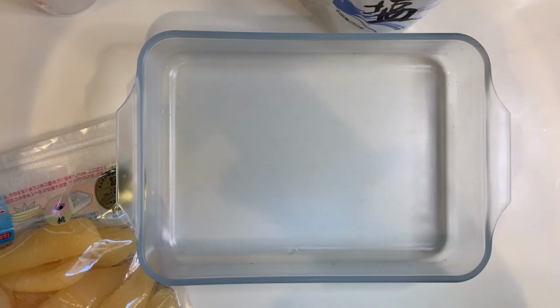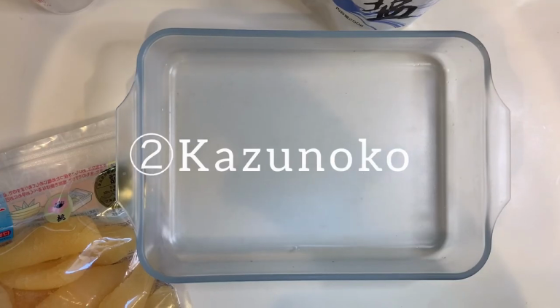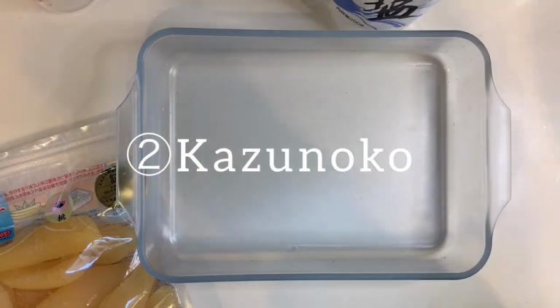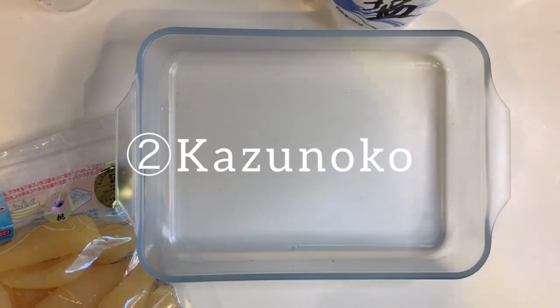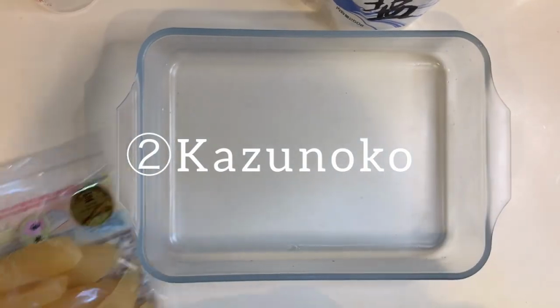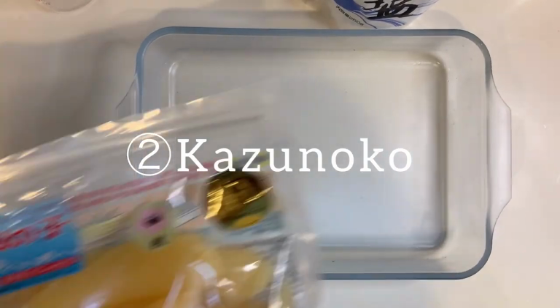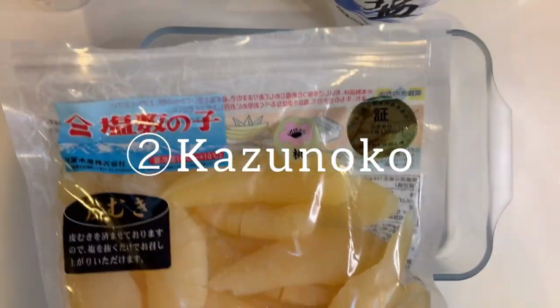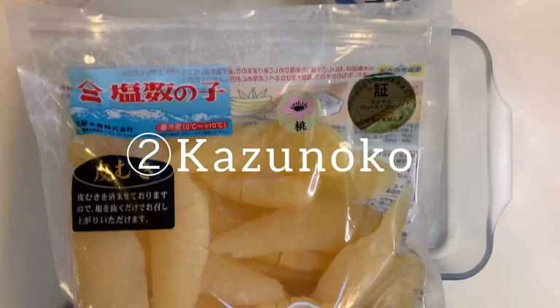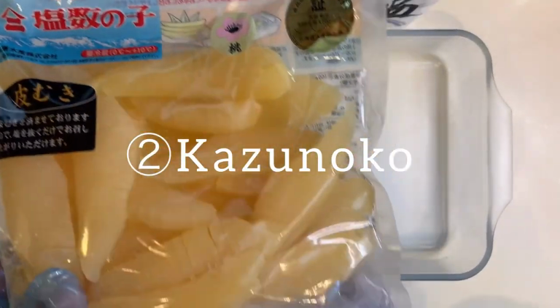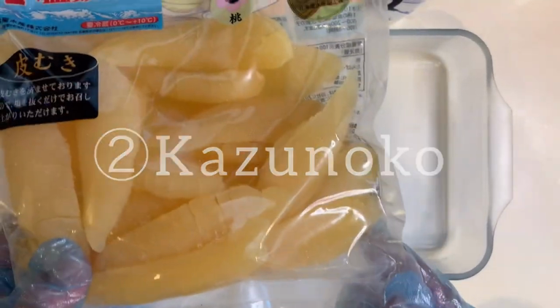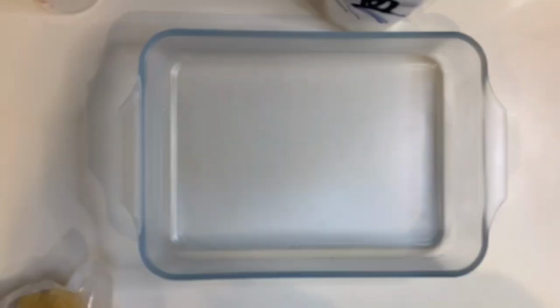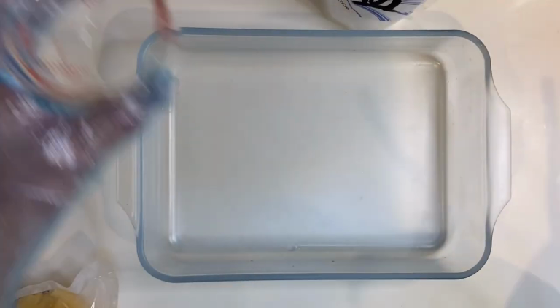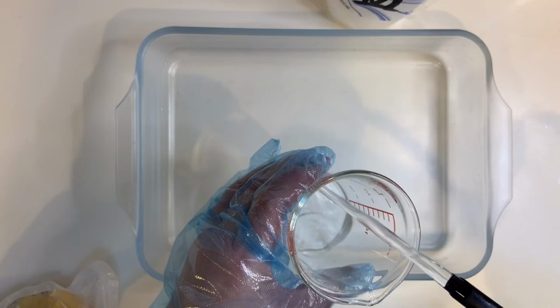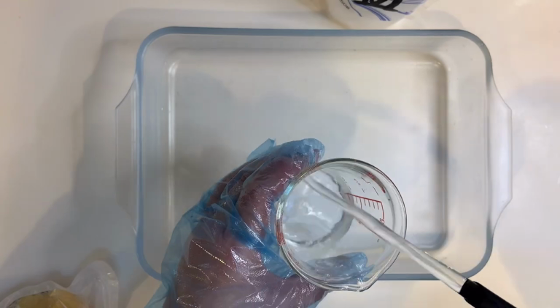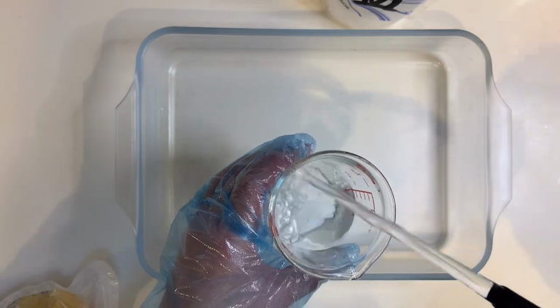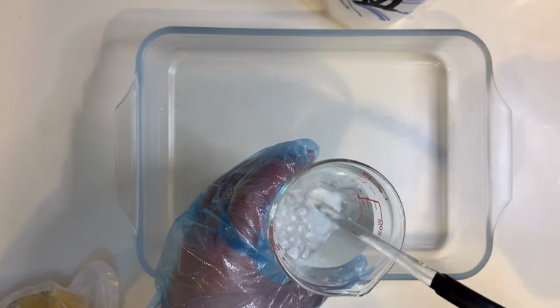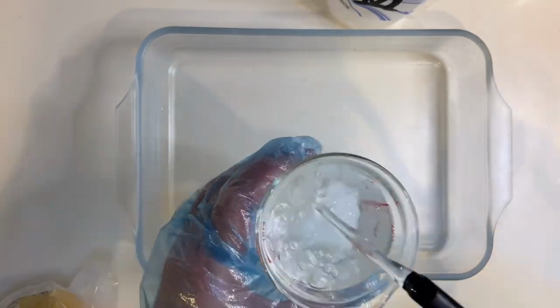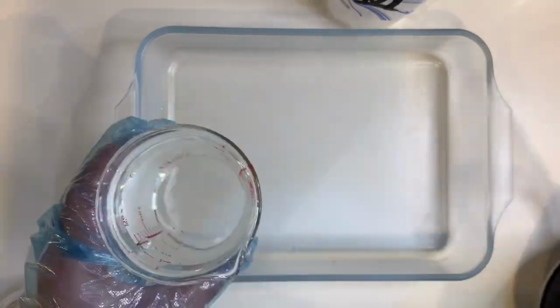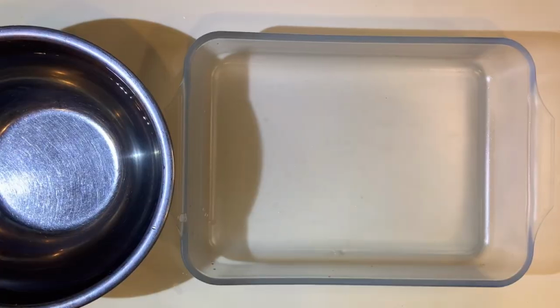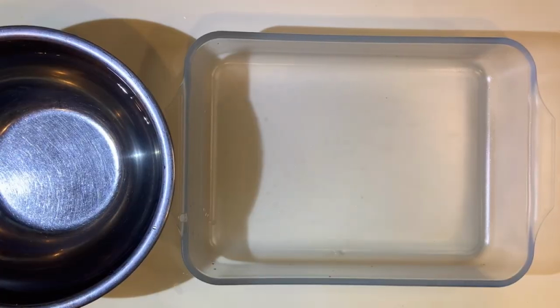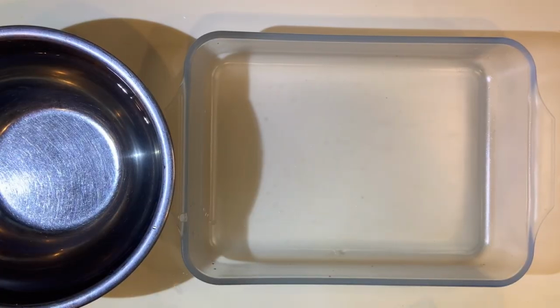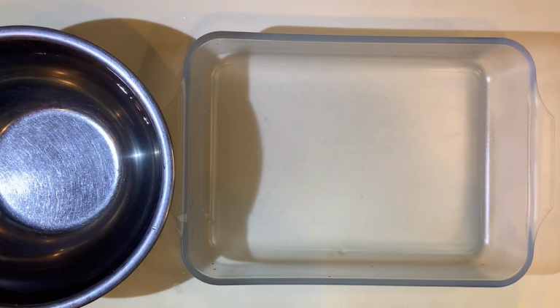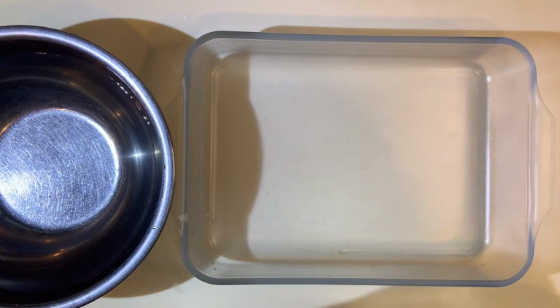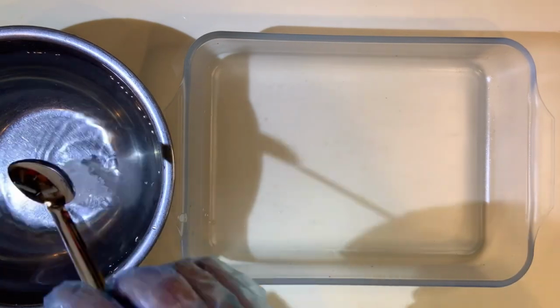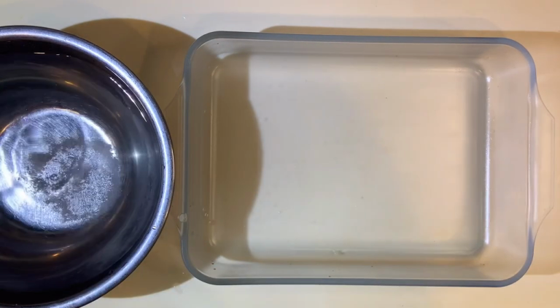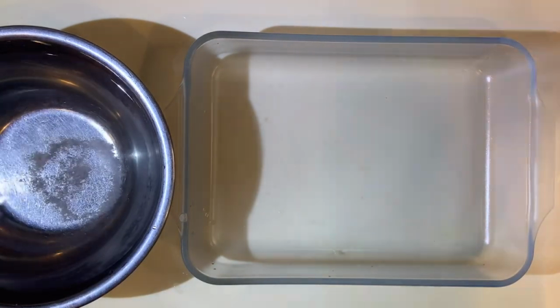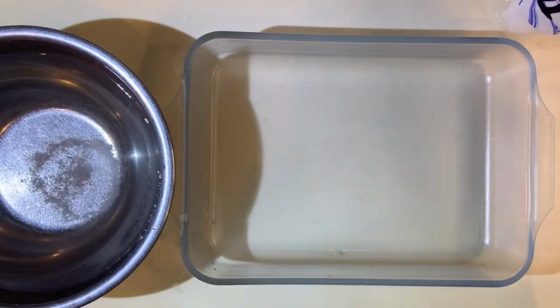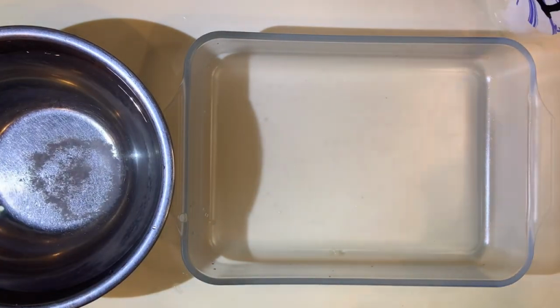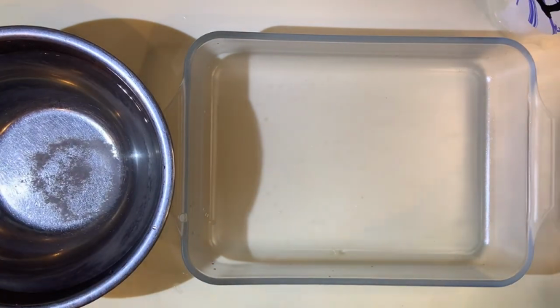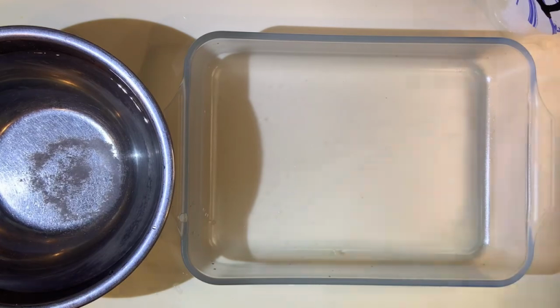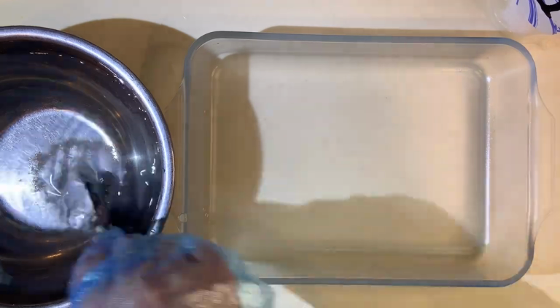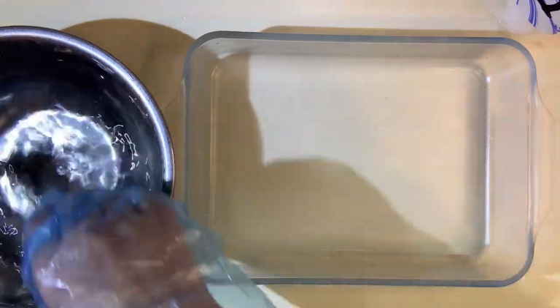Next, kazunoko. Kazunoko is a lump of salted herring roe that has been marinated in seasoned dashi. This osechi dish symbolizes fertility.